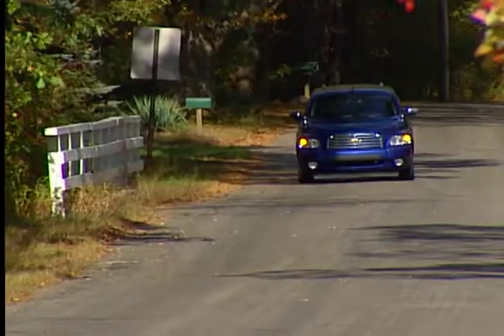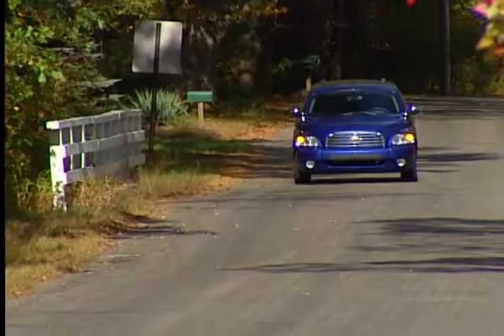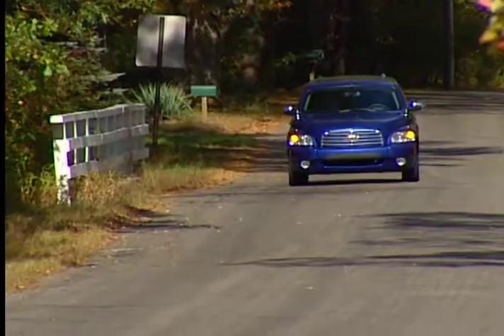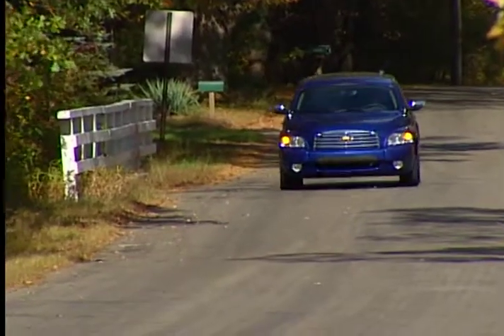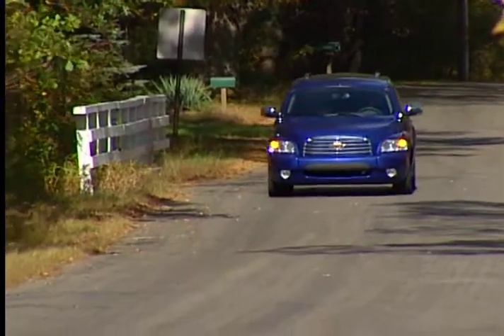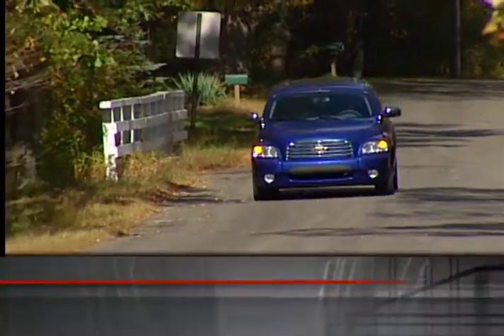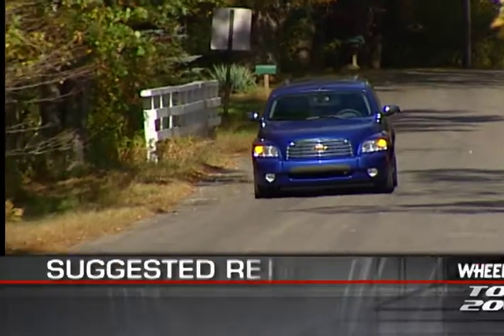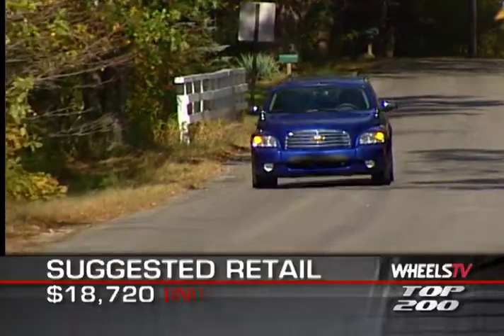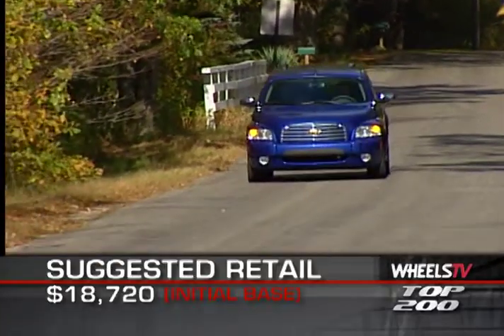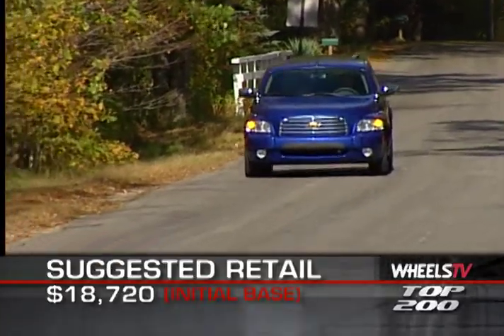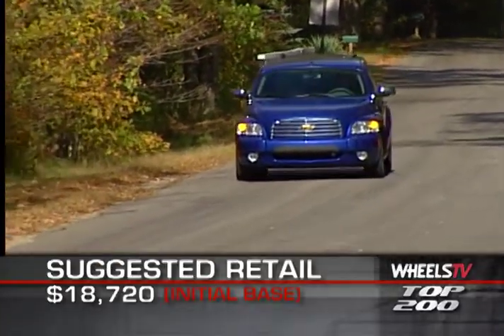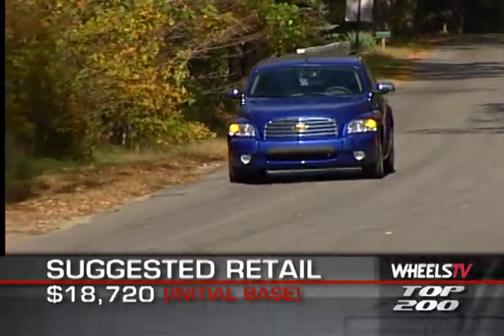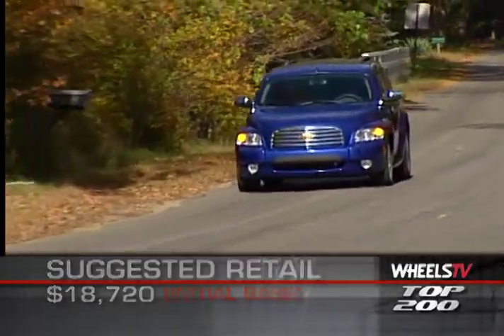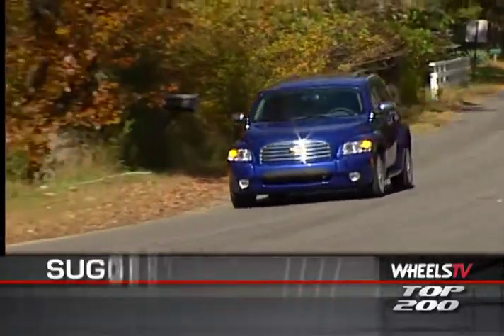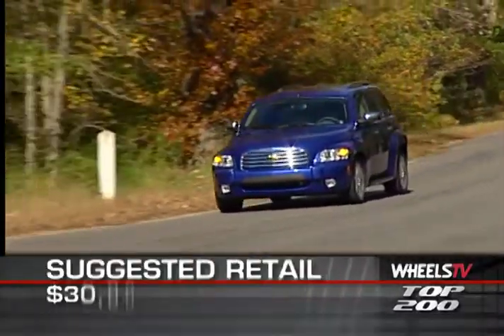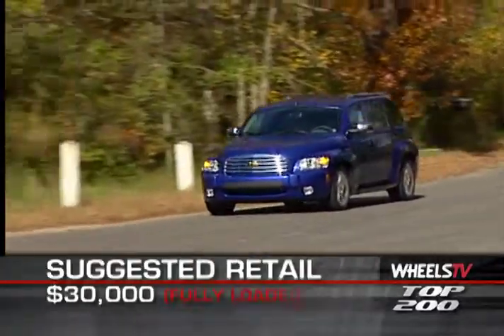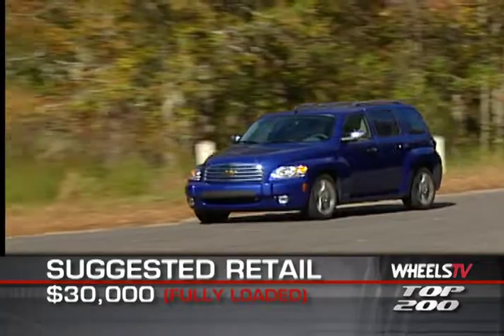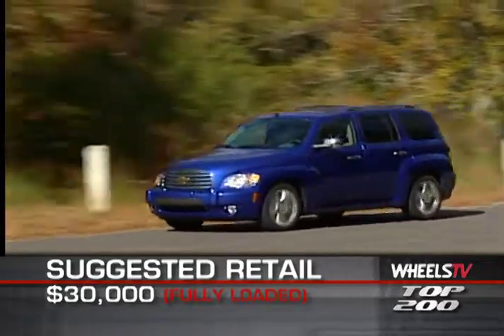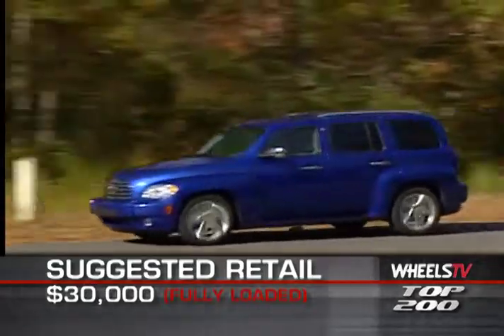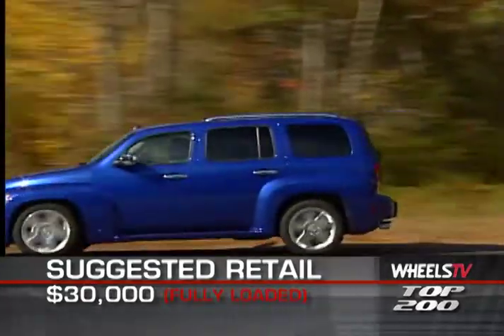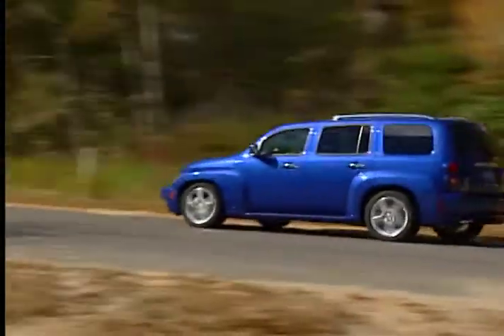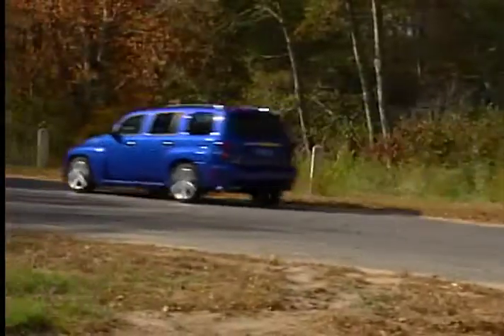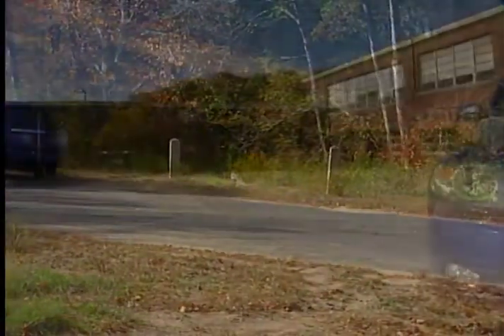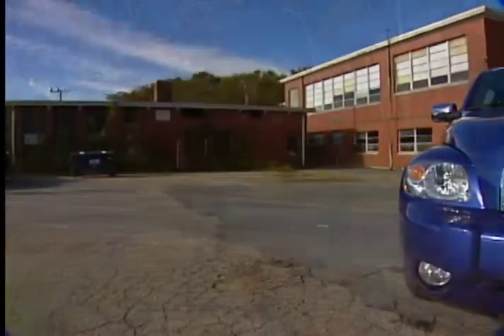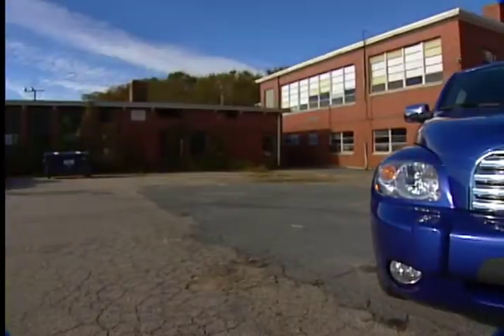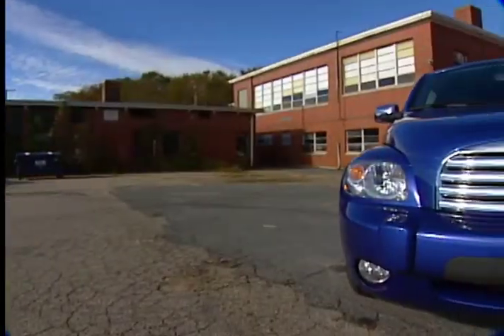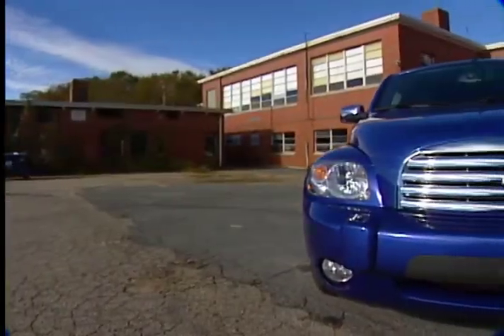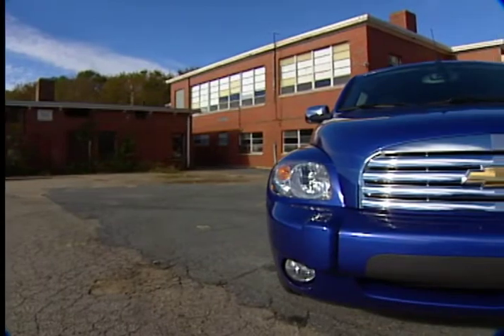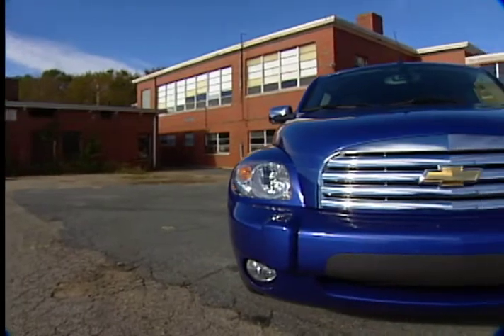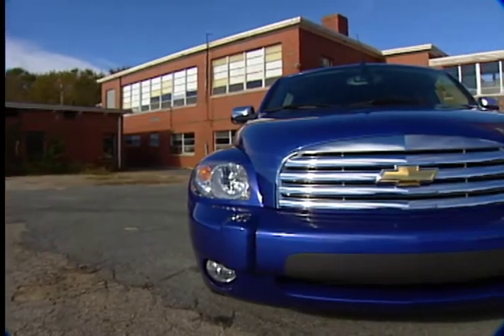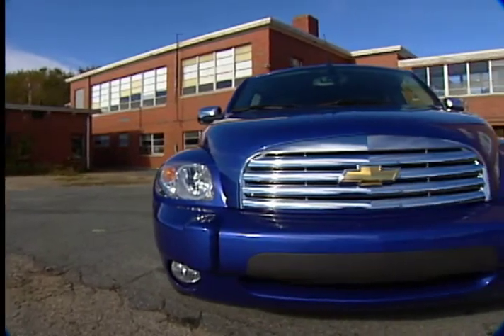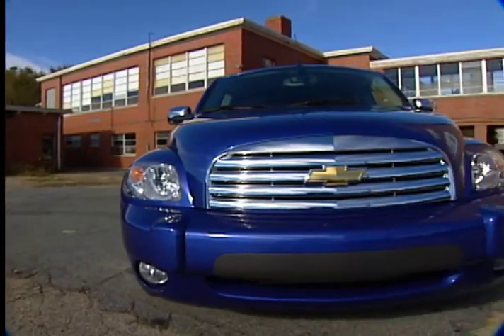Initial base MSRP for the 2010 Chevrolet HHR is $18,720. A fully loaded SS model can crack the $30,000 mark. The HHR is backed by a five-year, 100,000-mile powertrain warranty.